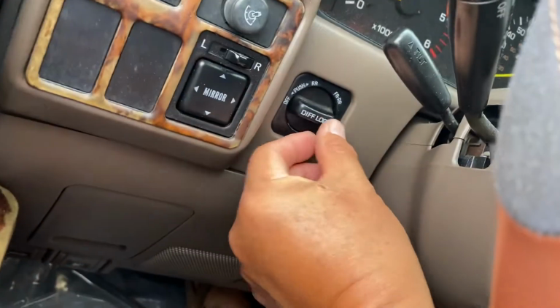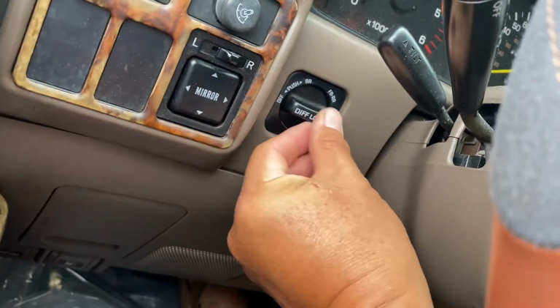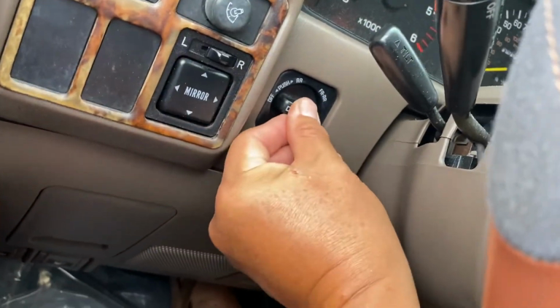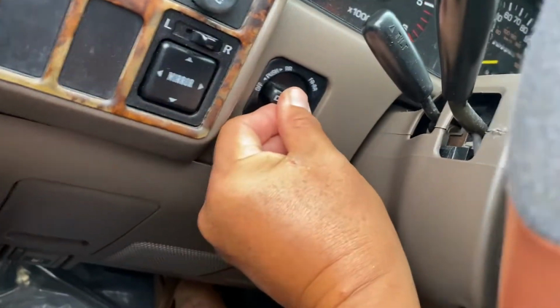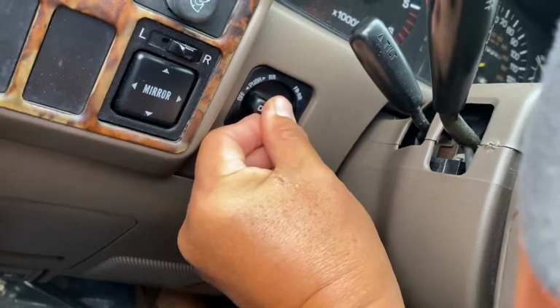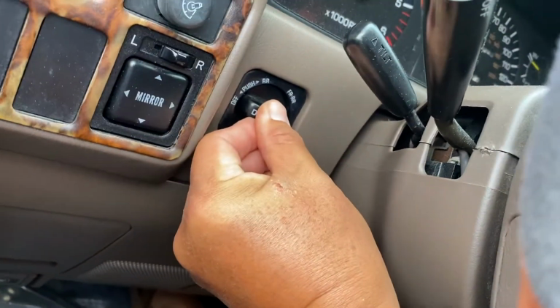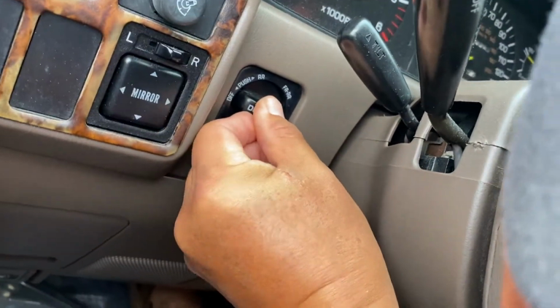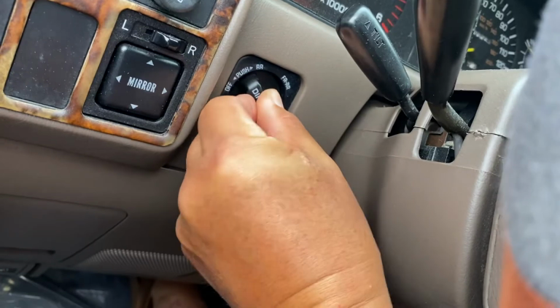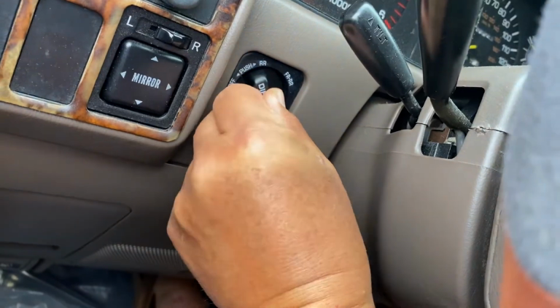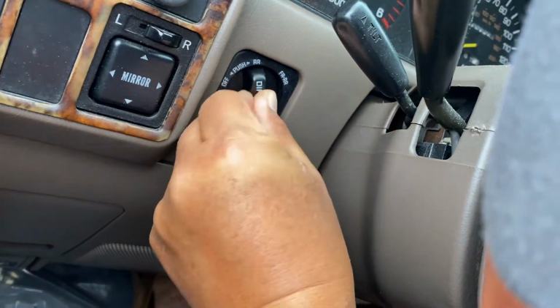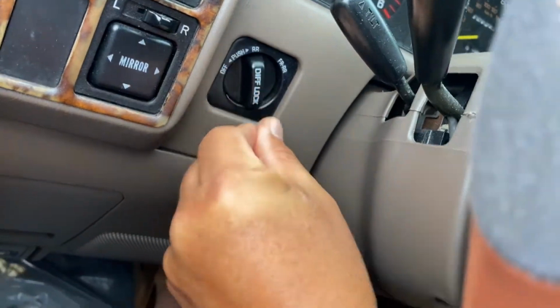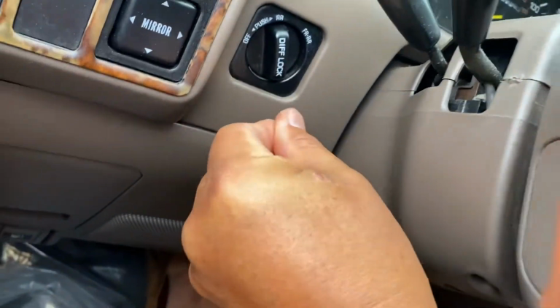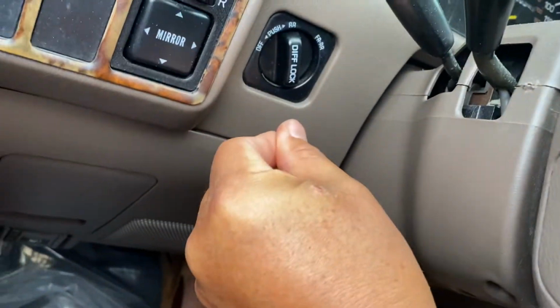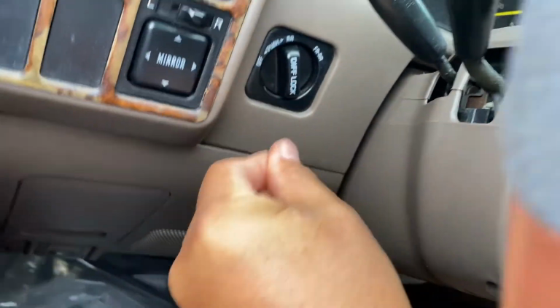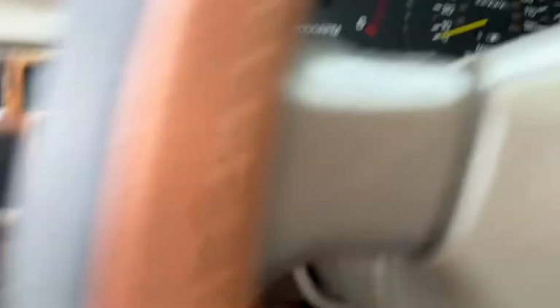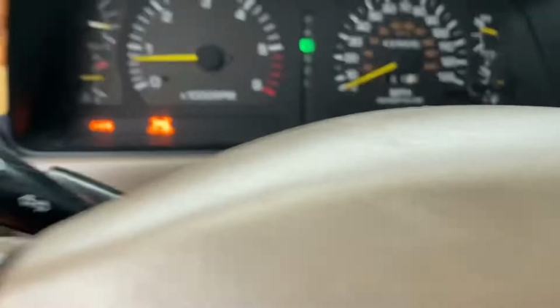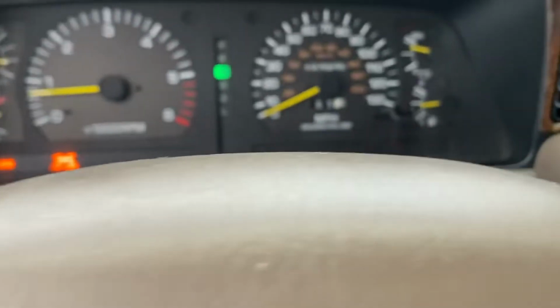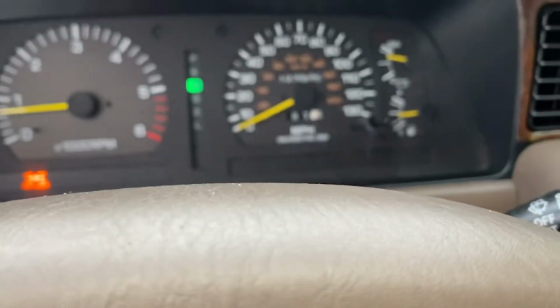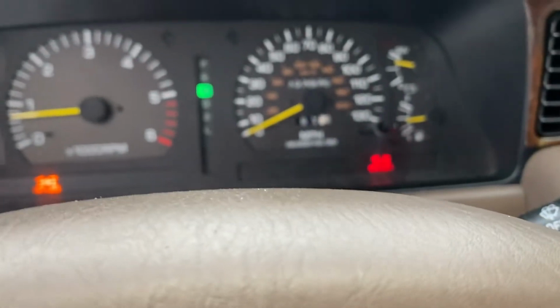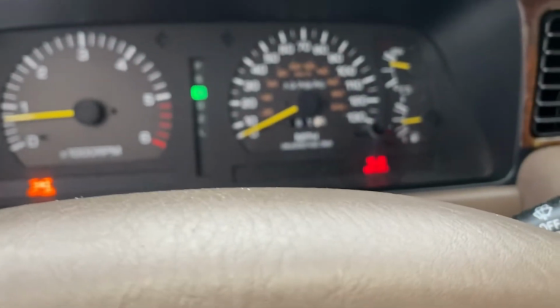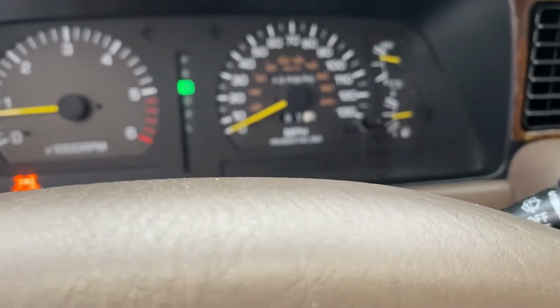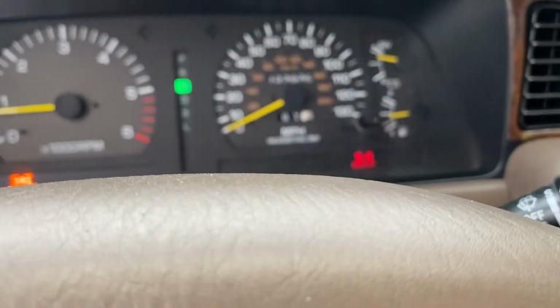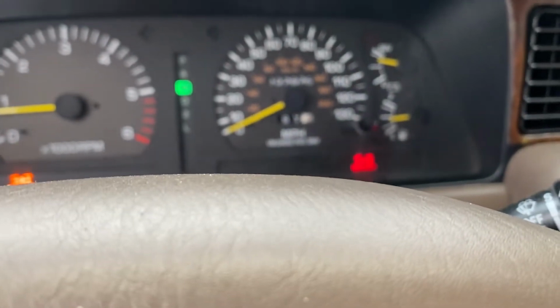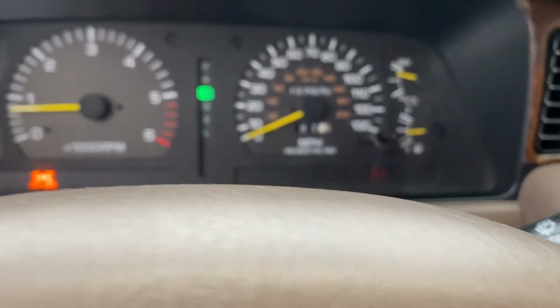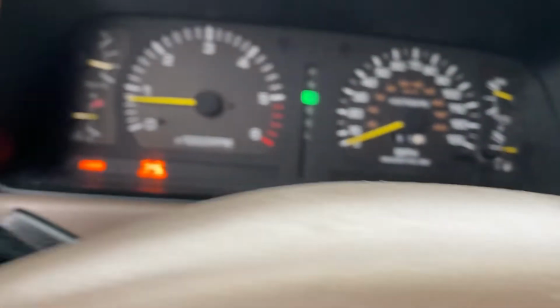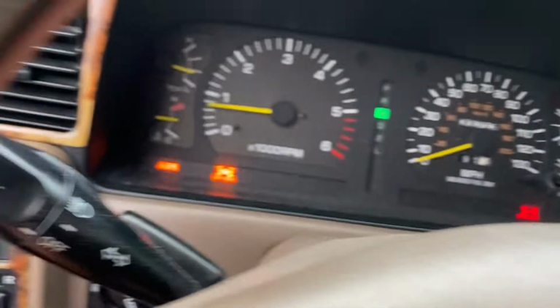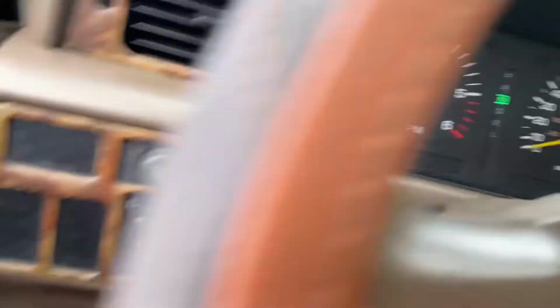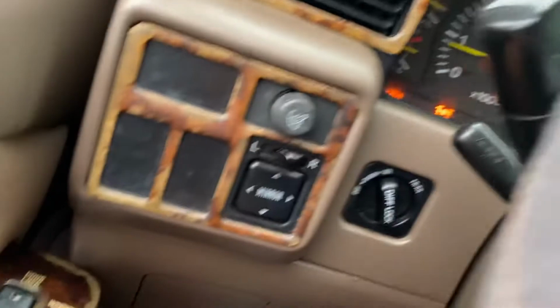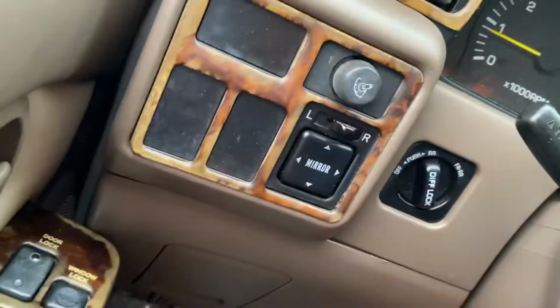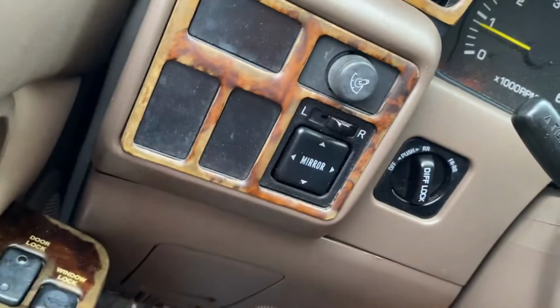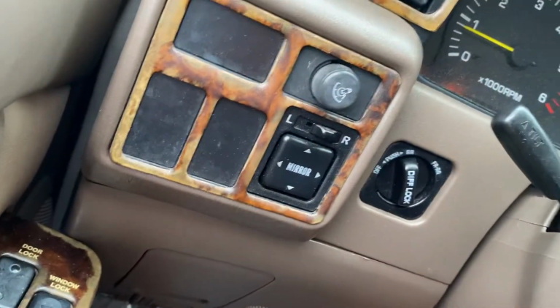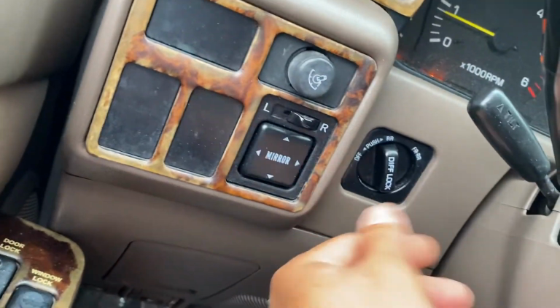Now, by pushing the button, I'm just locking in the rear differential.